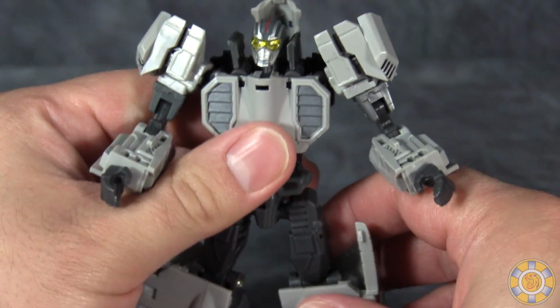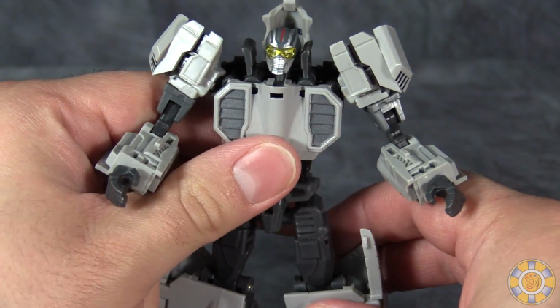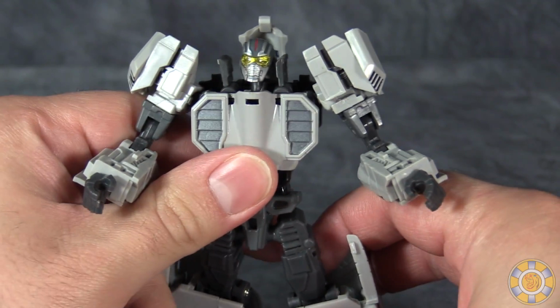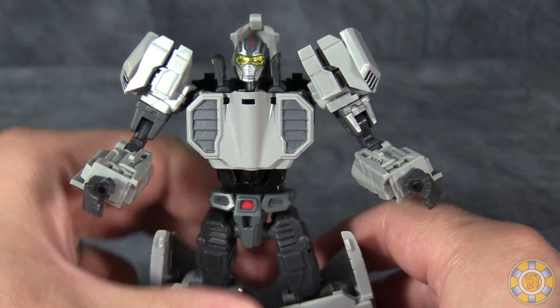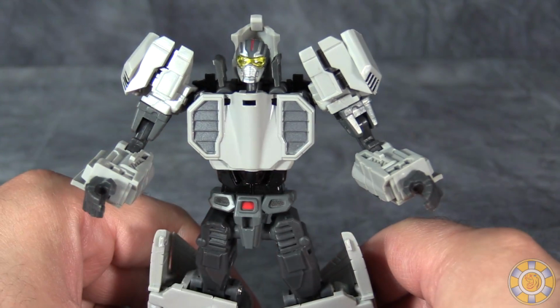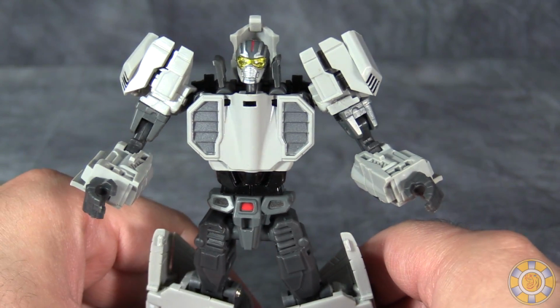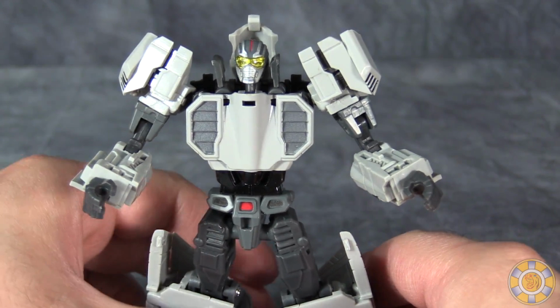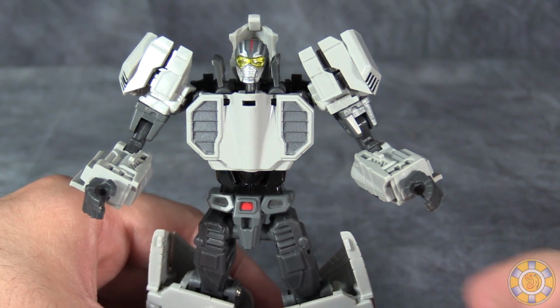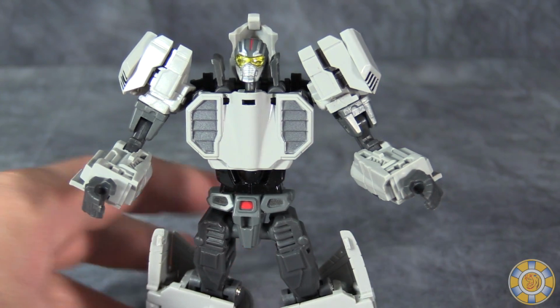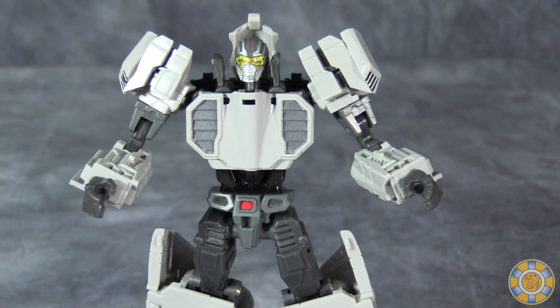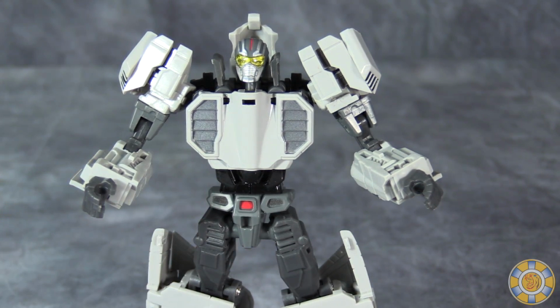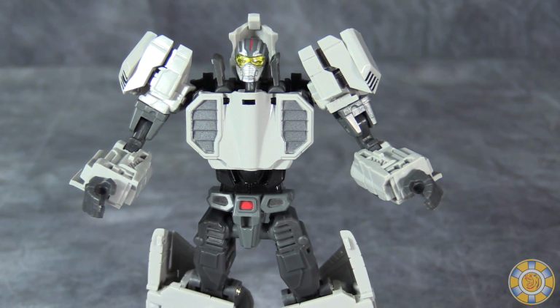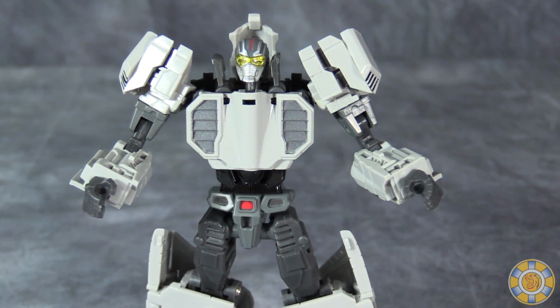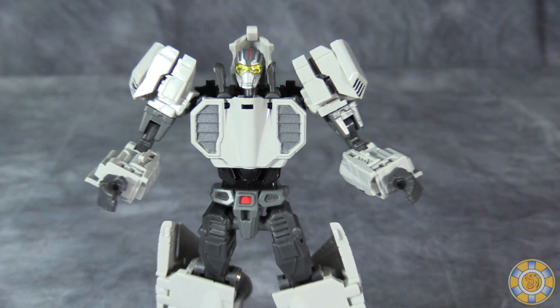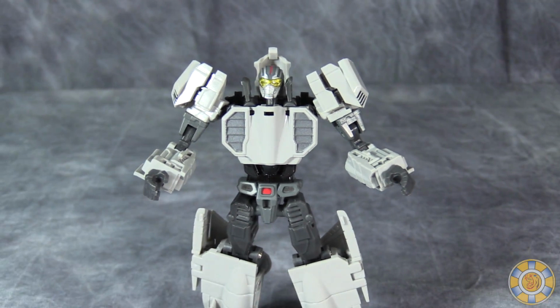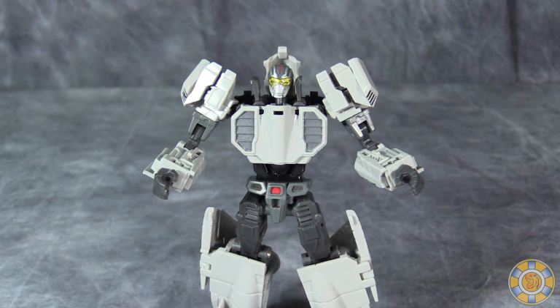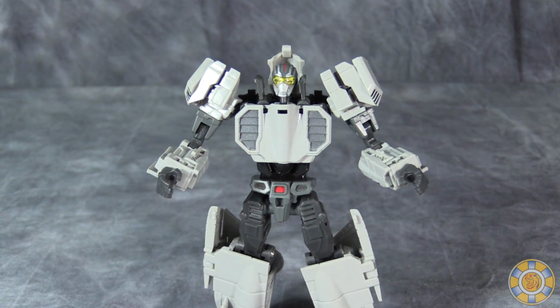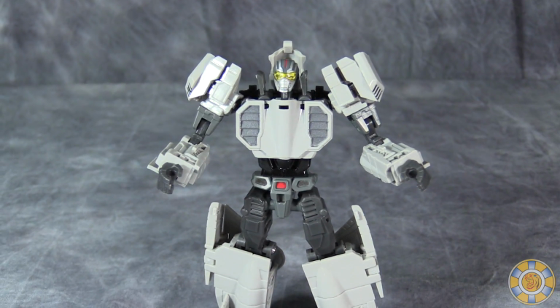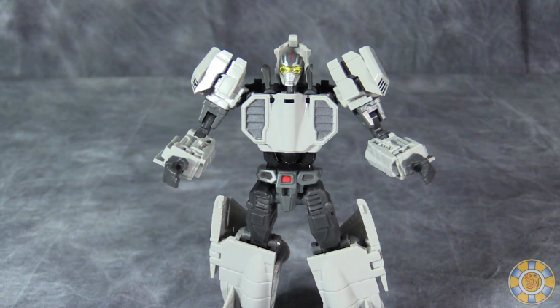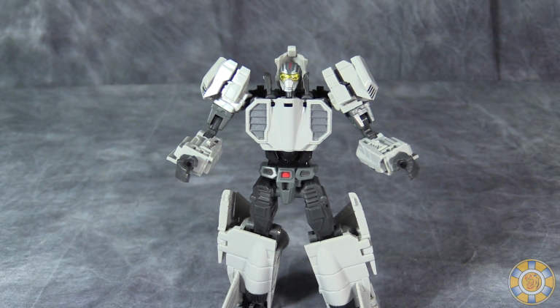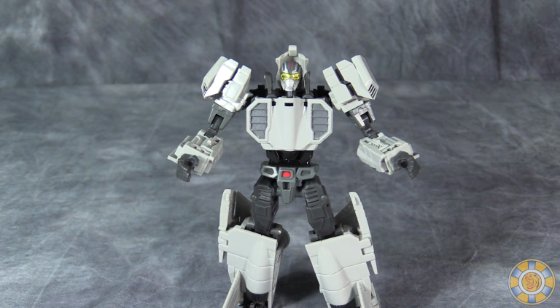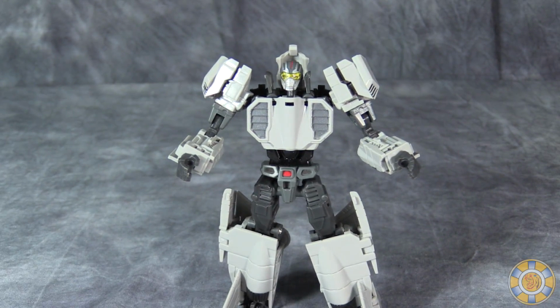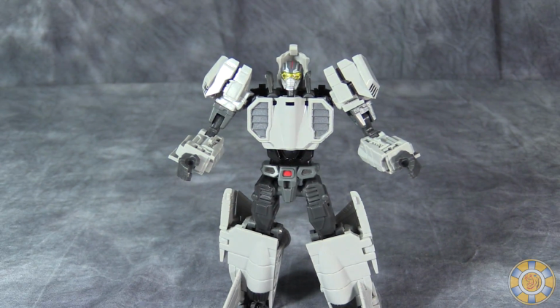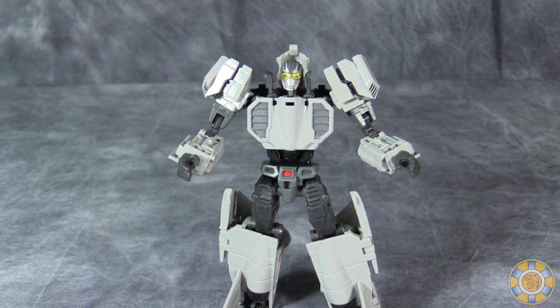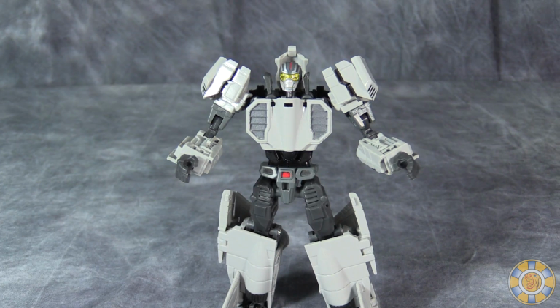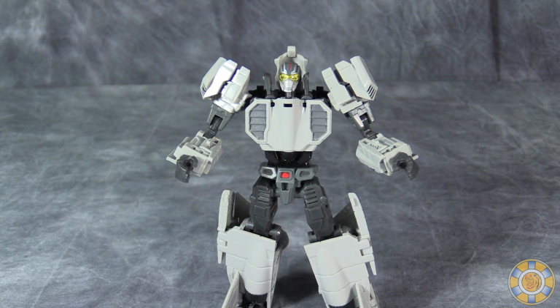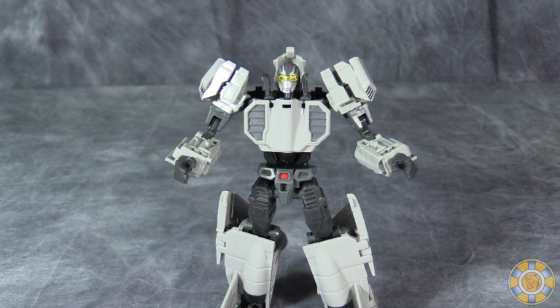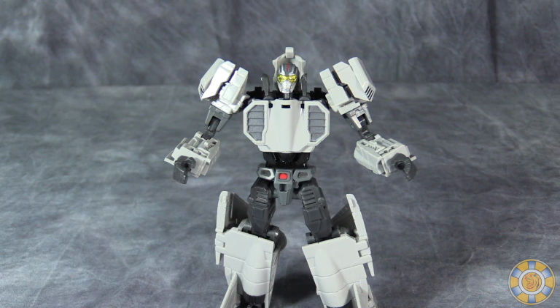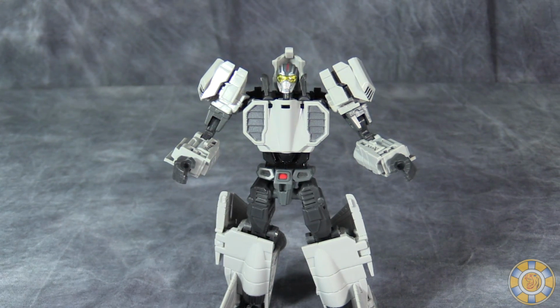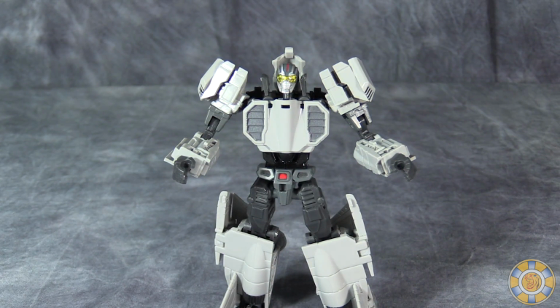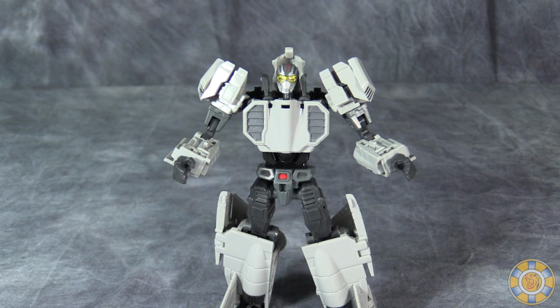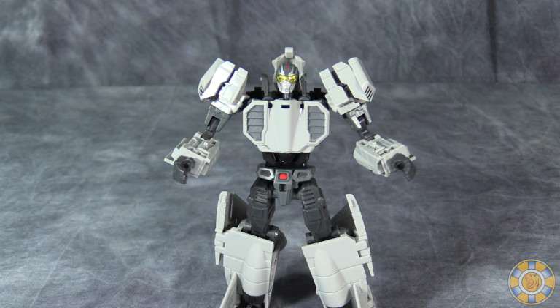You can pull off some okay poses, but you're better off putting him on the stand flying in the air, because quite frankly my figure is terrible at standing.